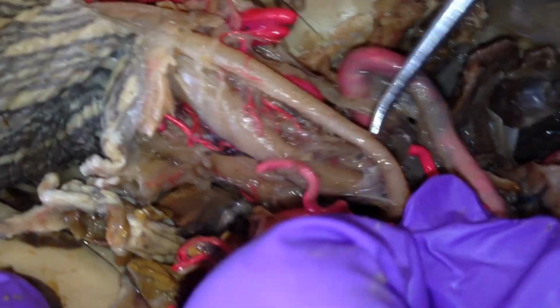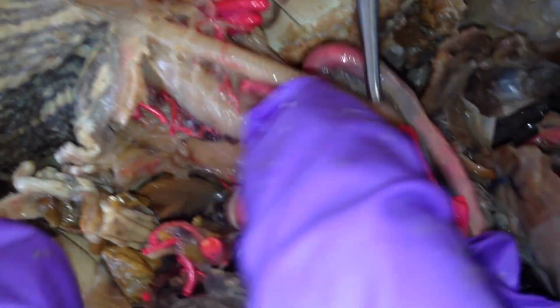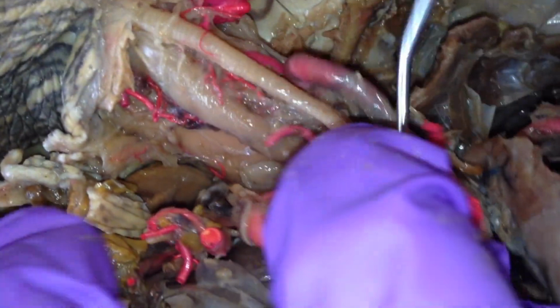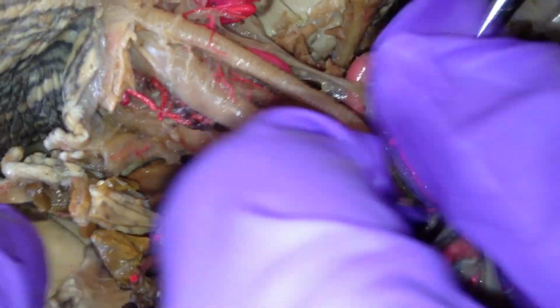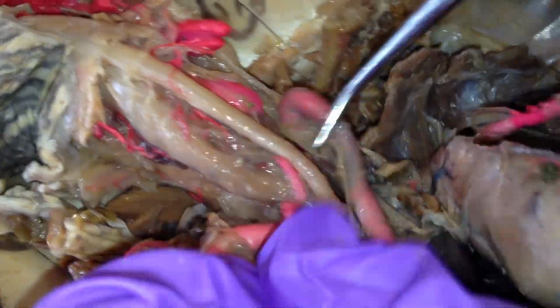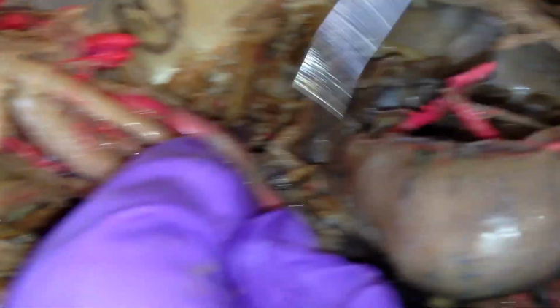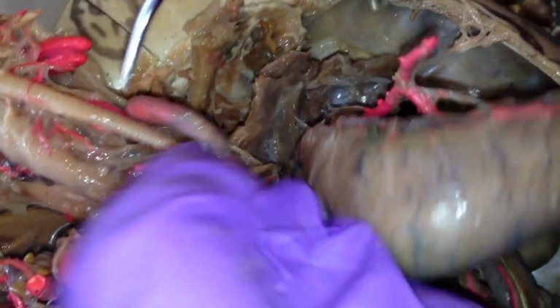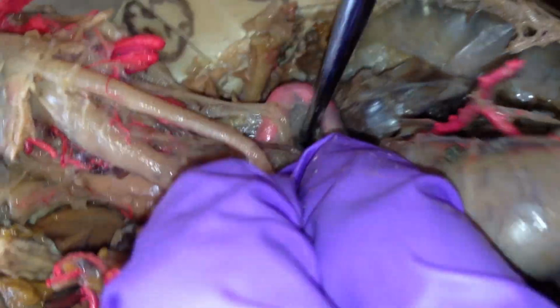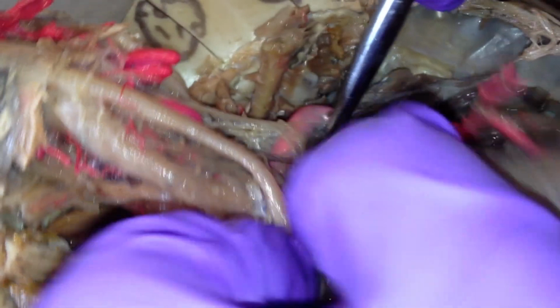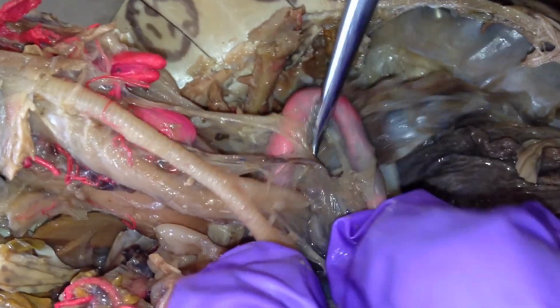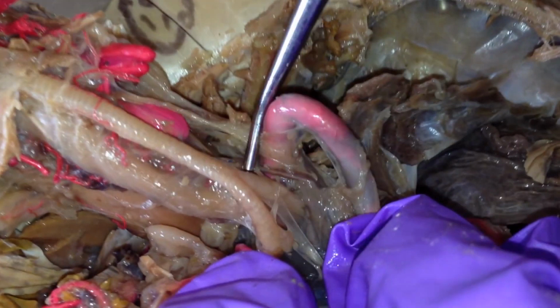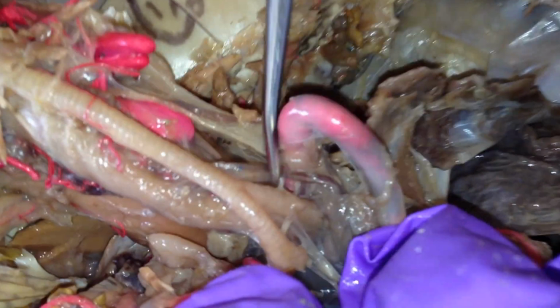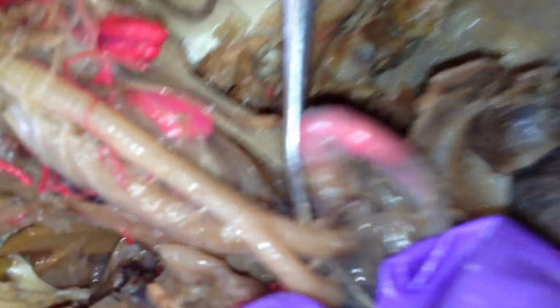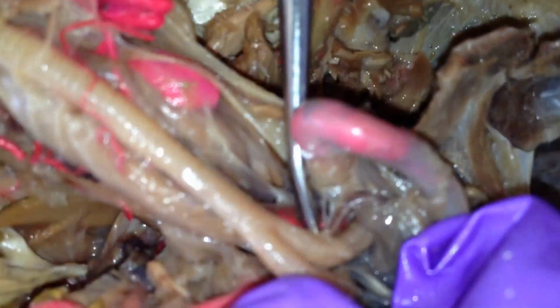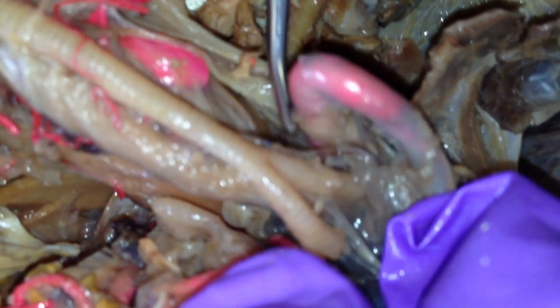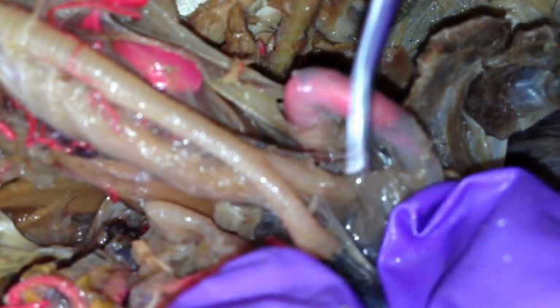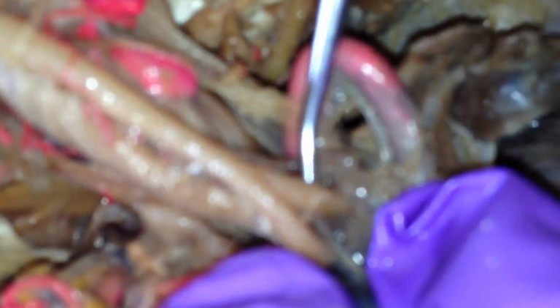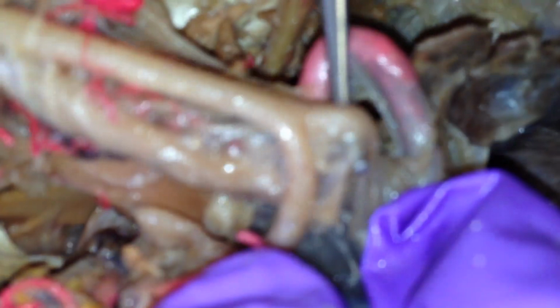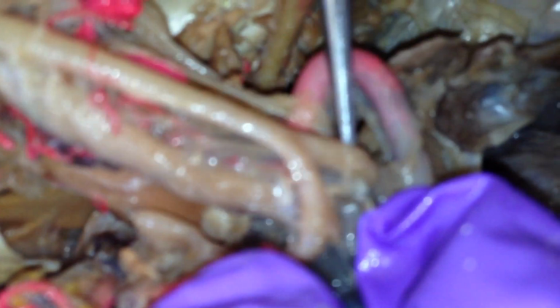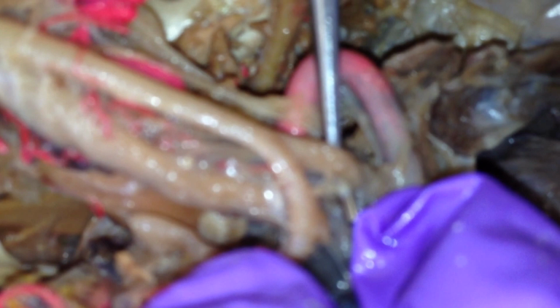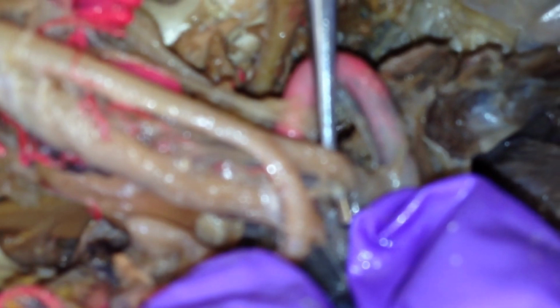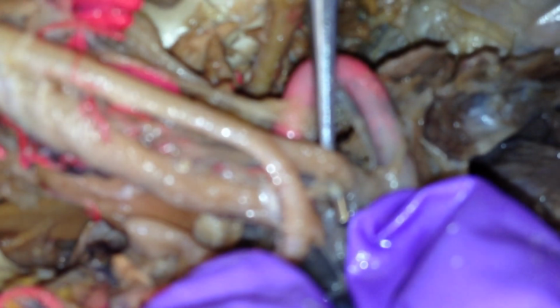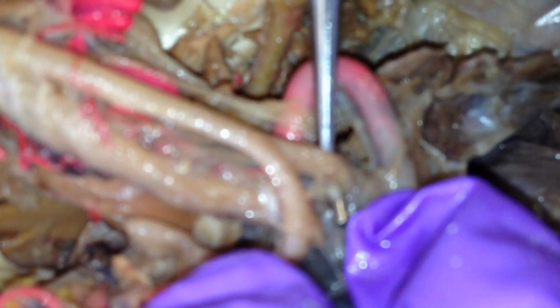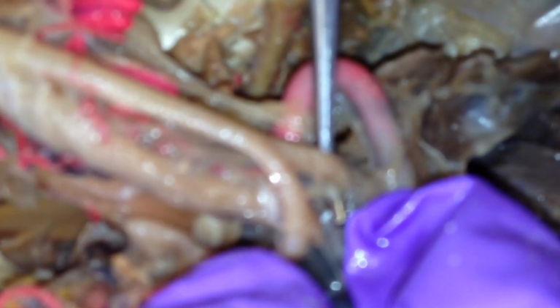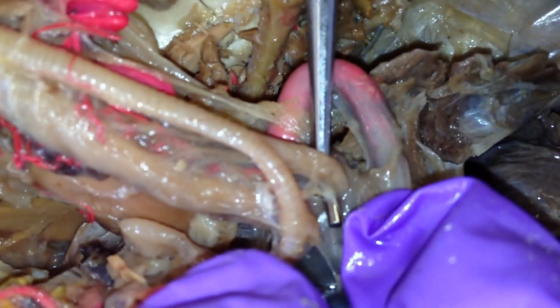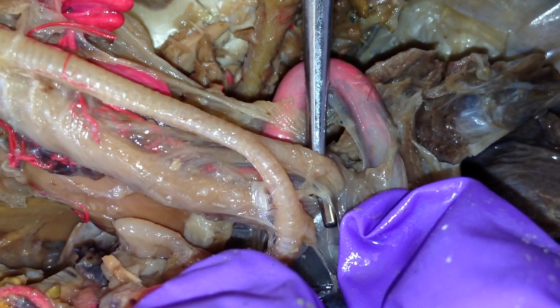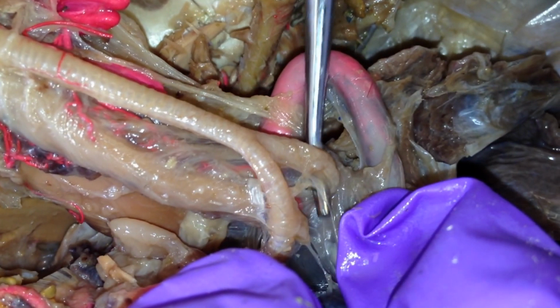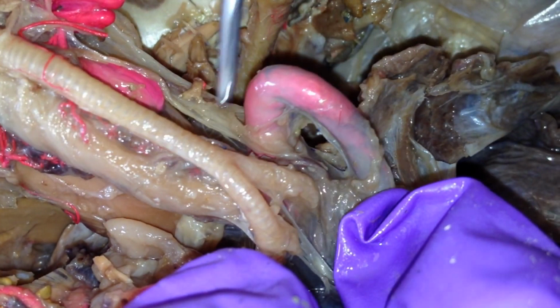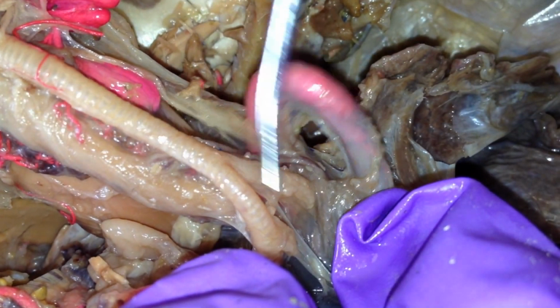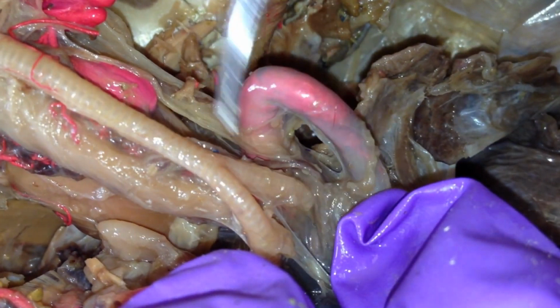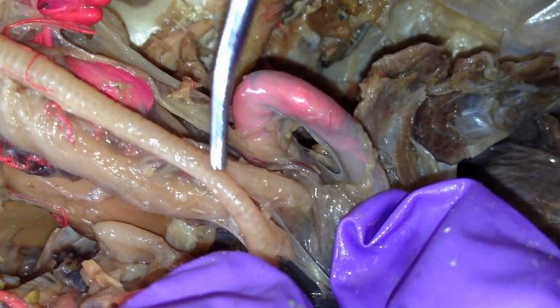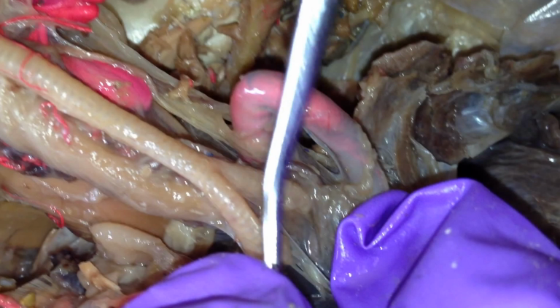The trachea branches right here. Can you see the two branches? One piece of the trachea goes here, and the other one goes there.